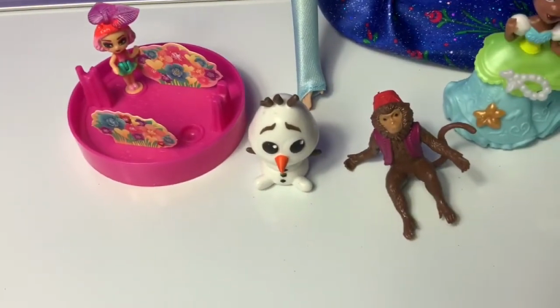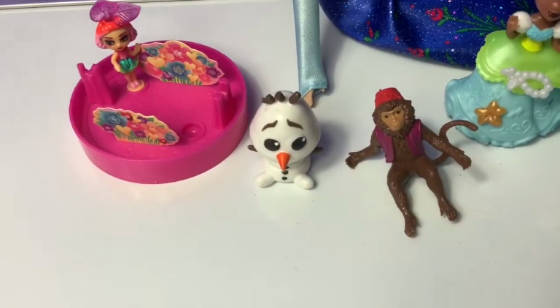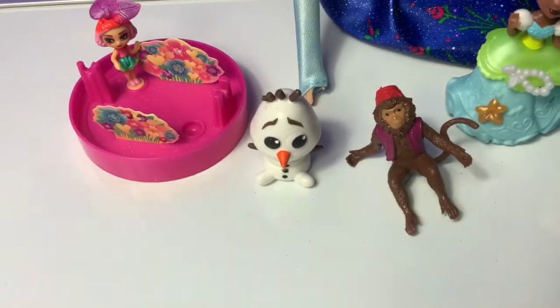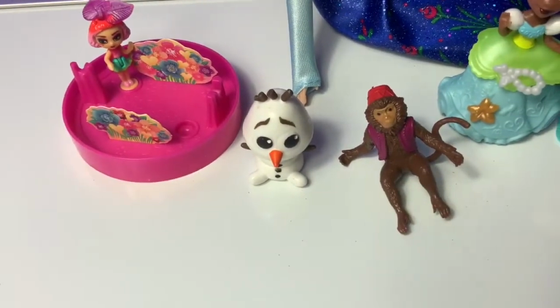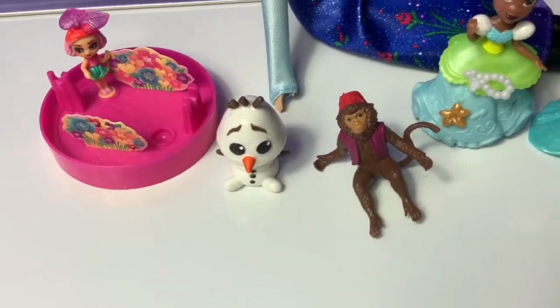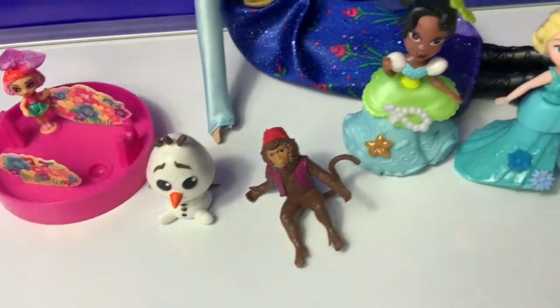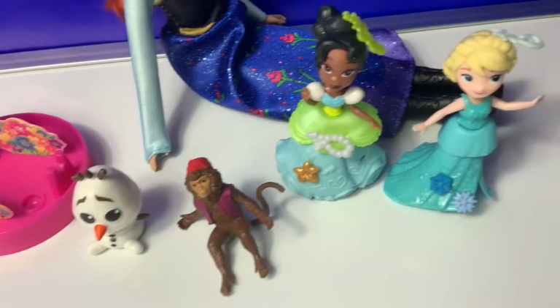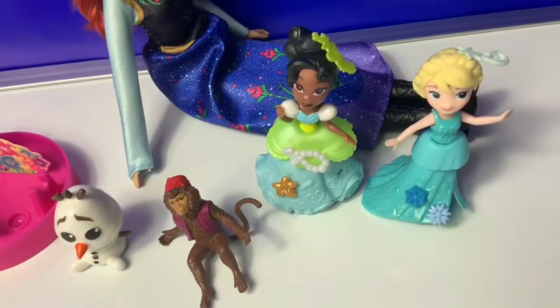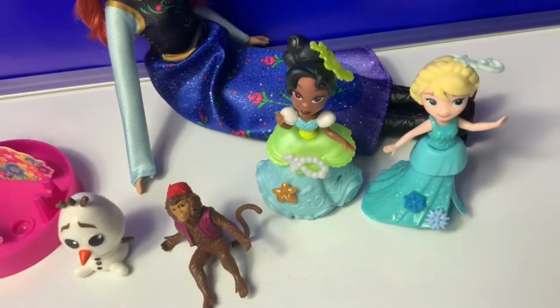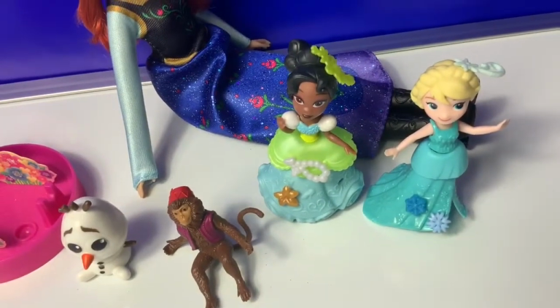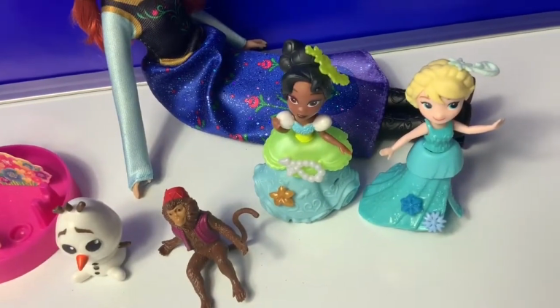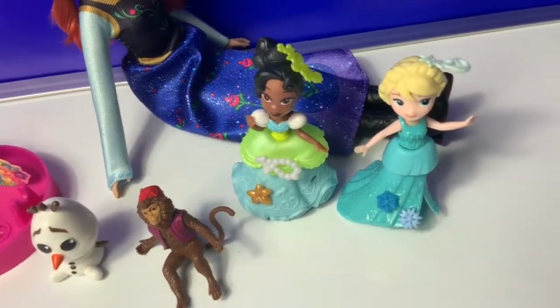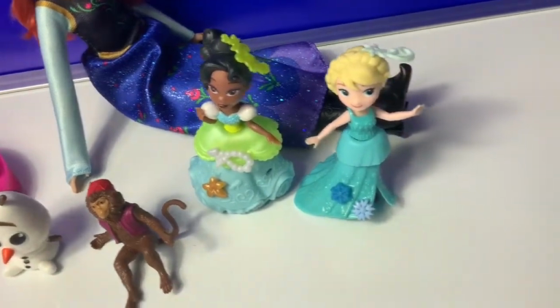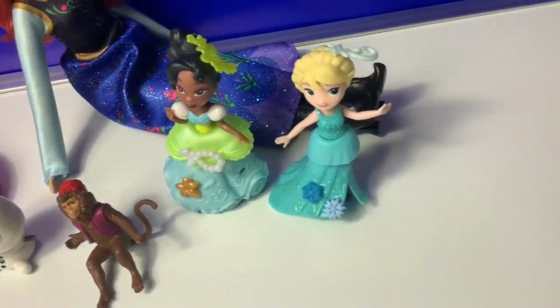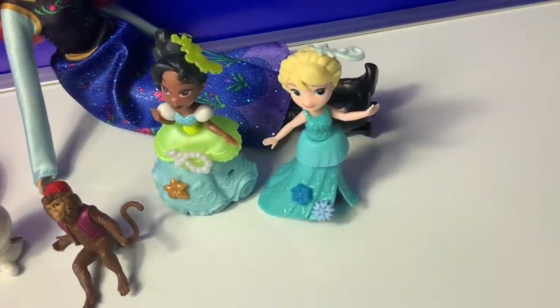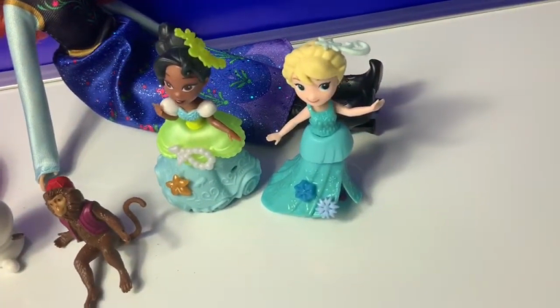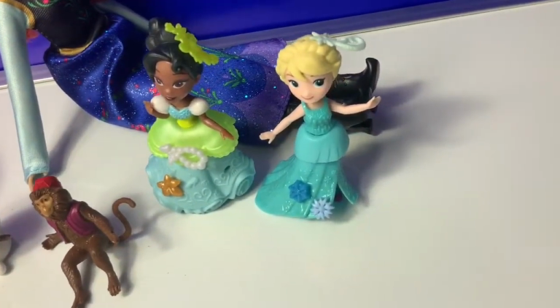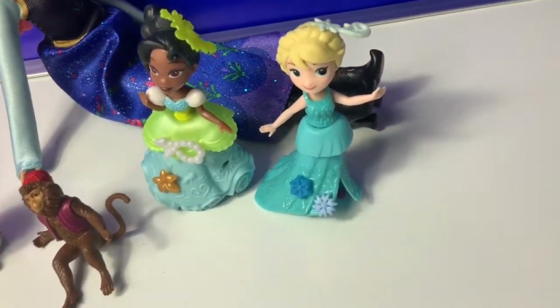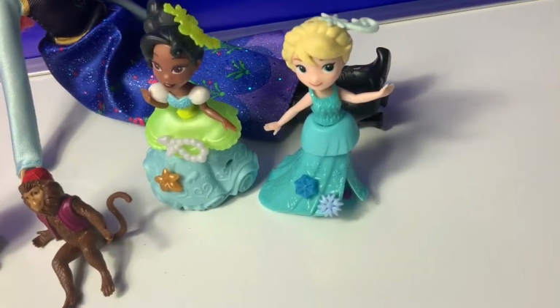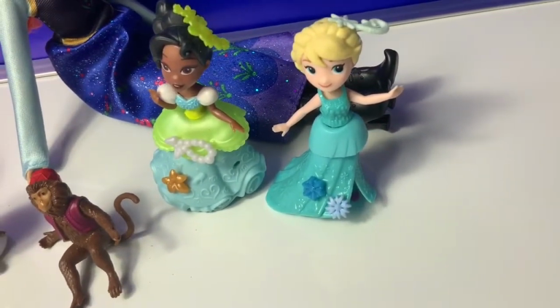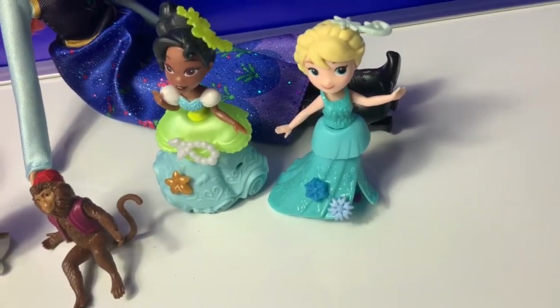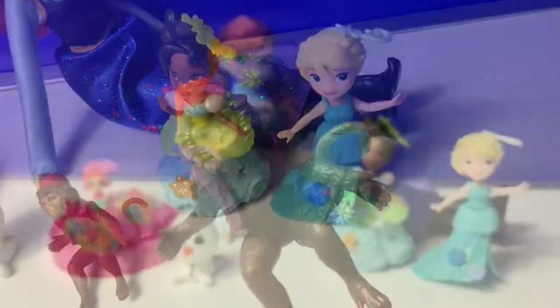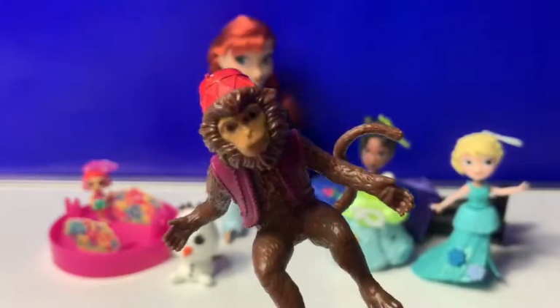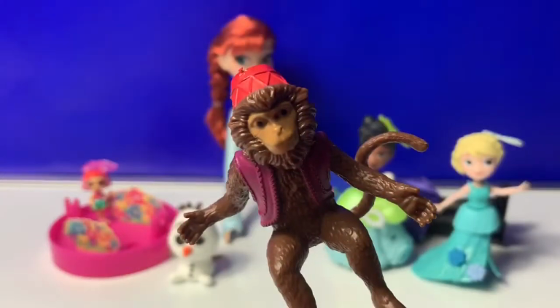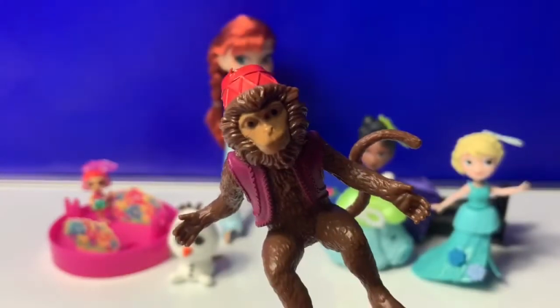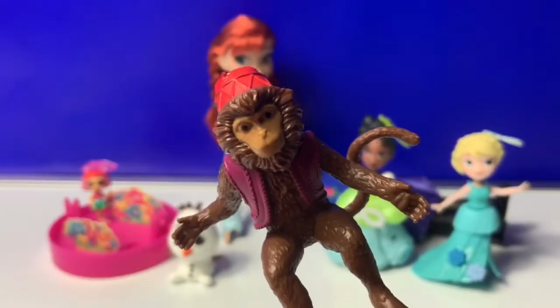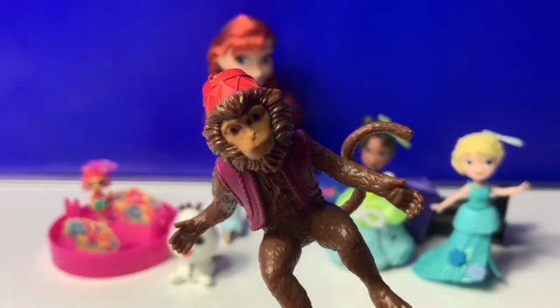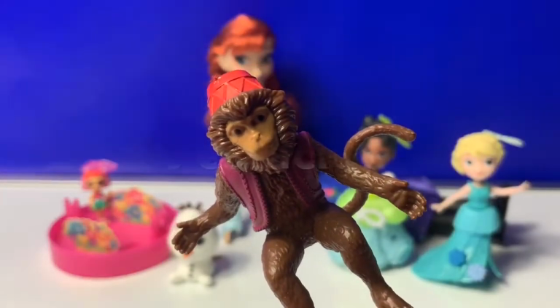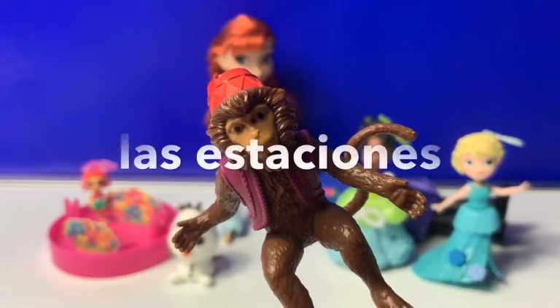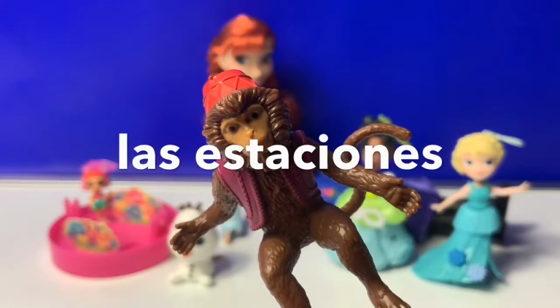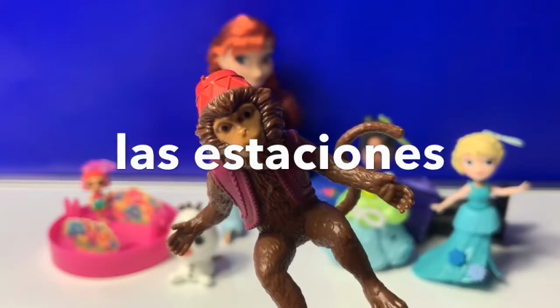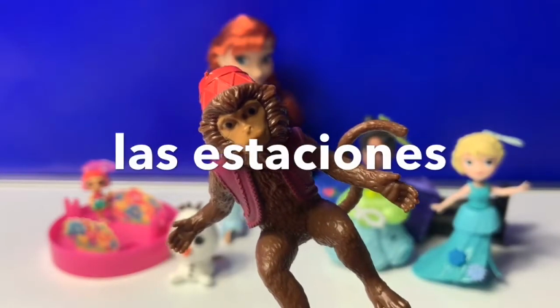La Primavera, El Verano, El Otoño, y El Inverno. Now we know our seasons — Las estaciones.